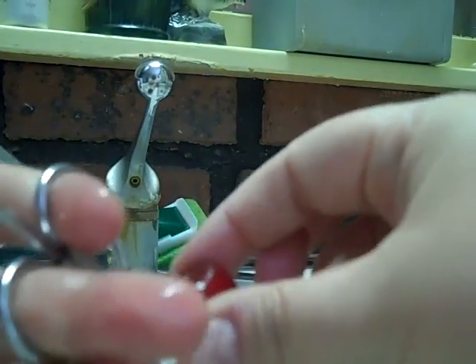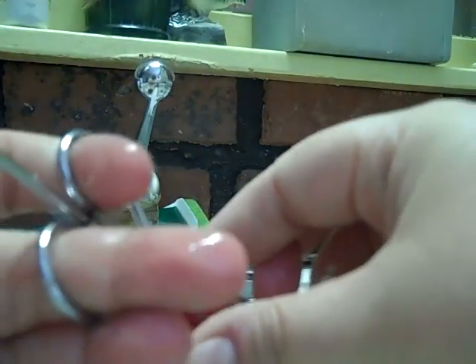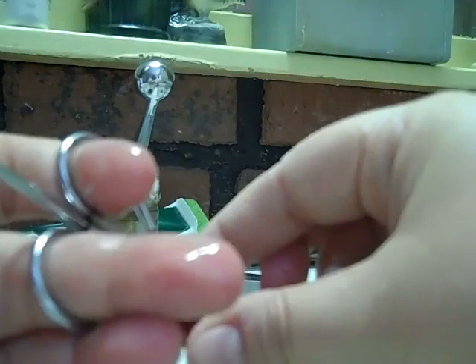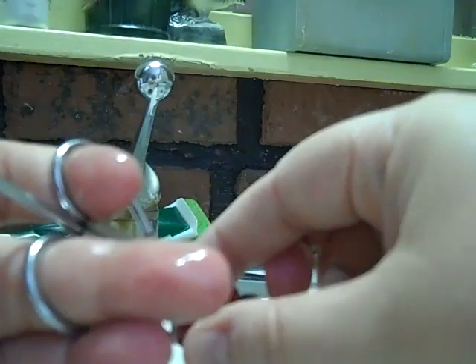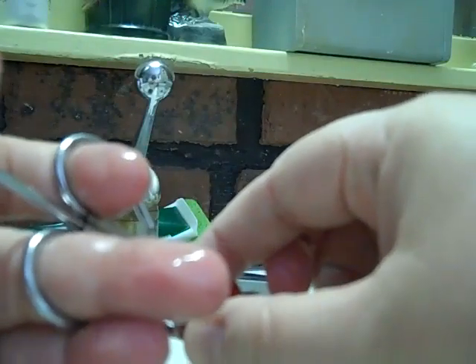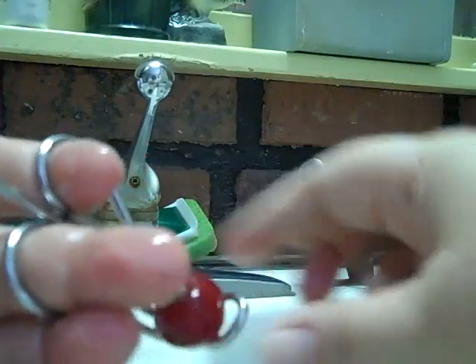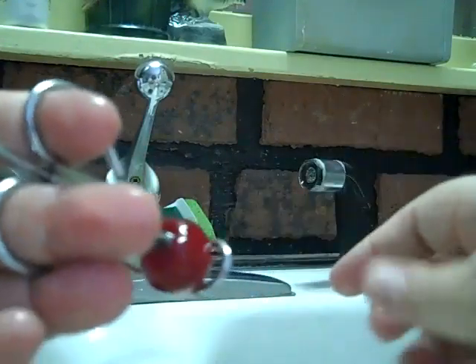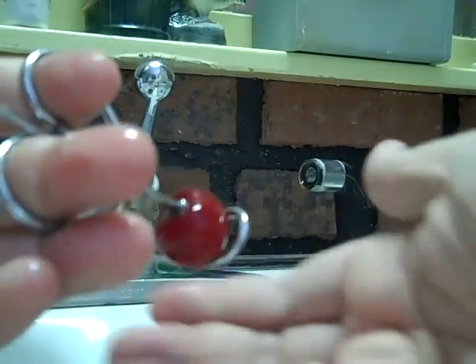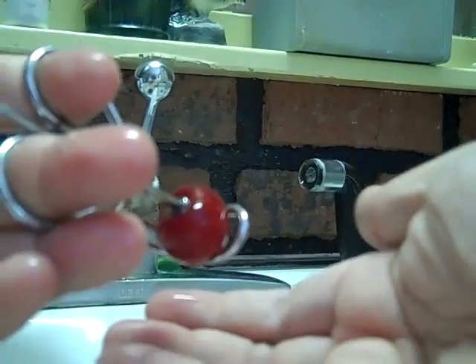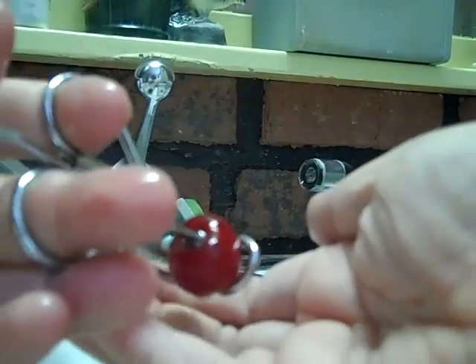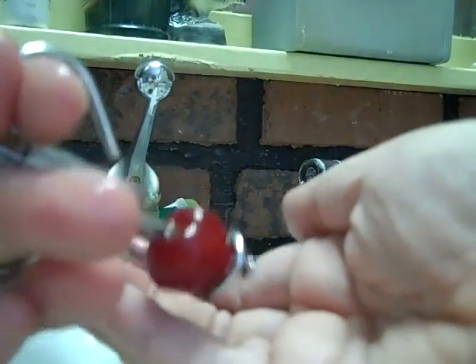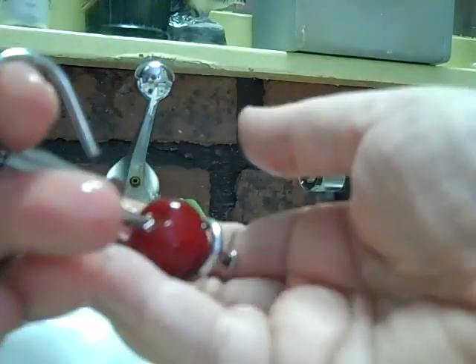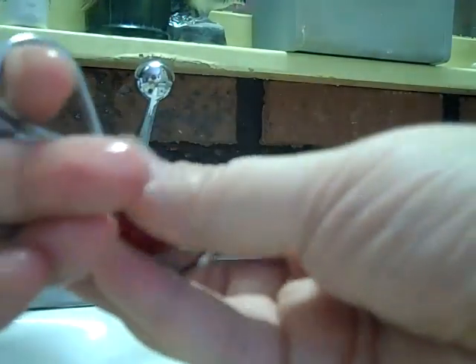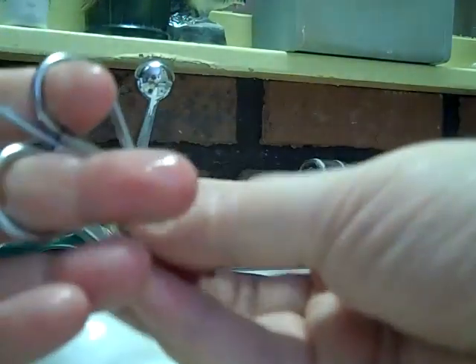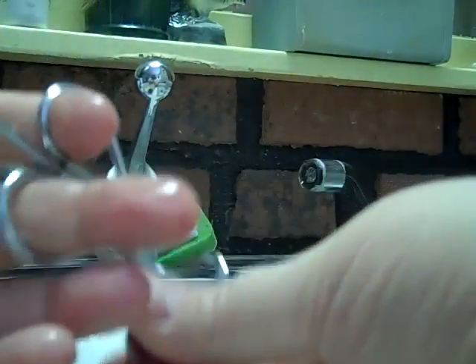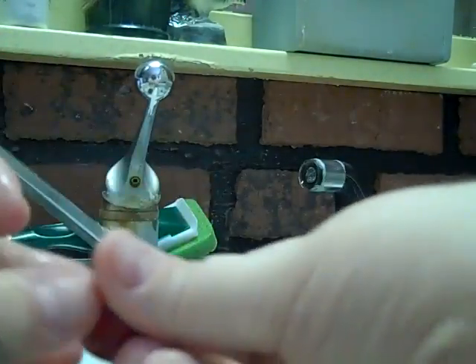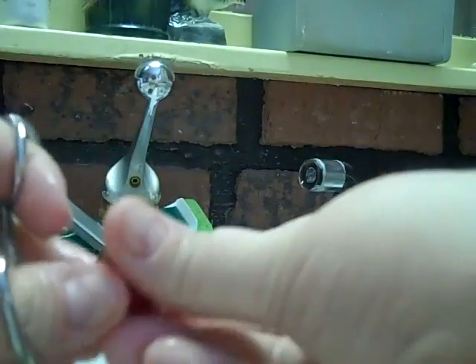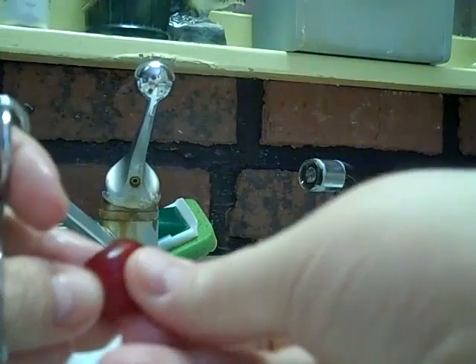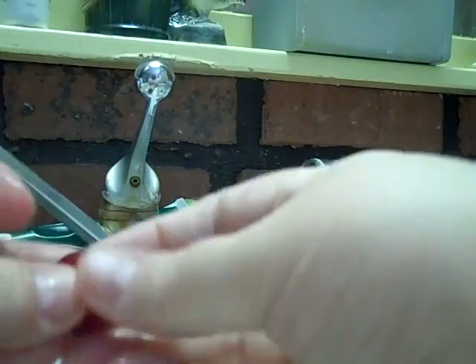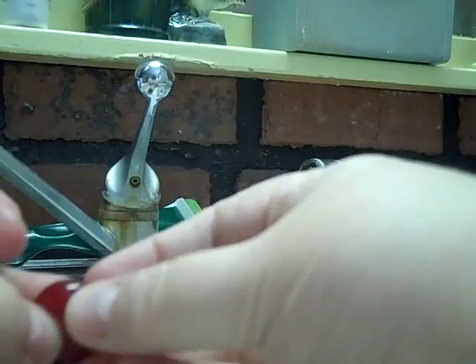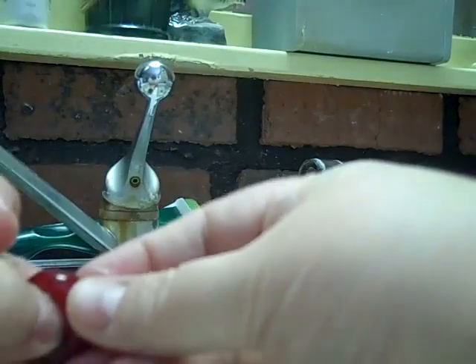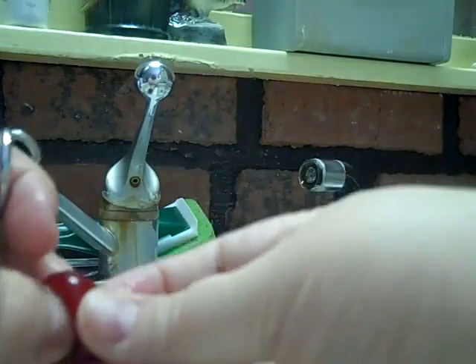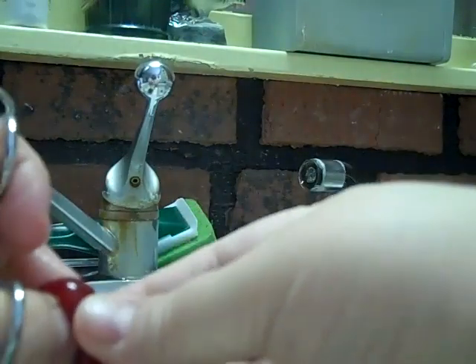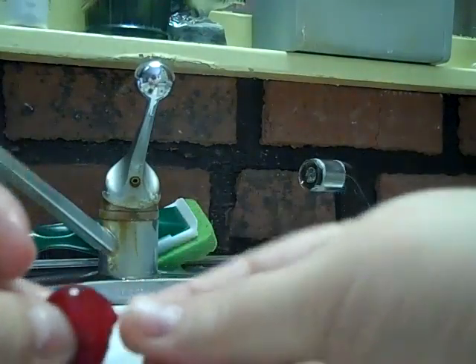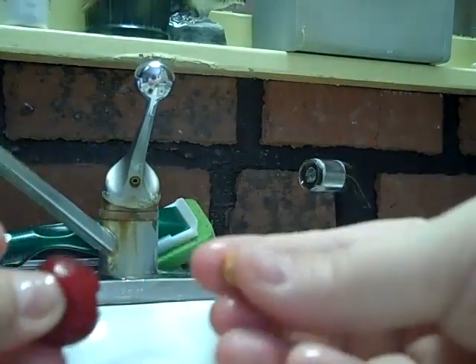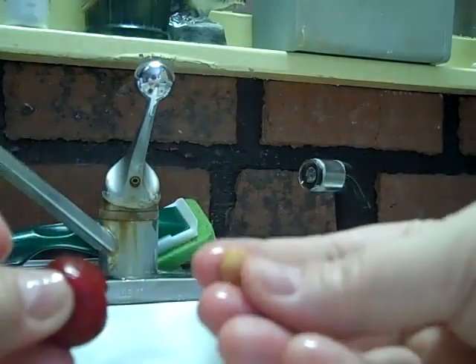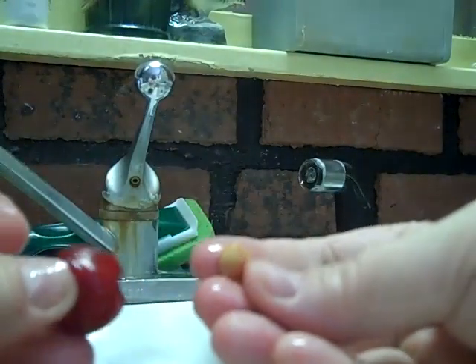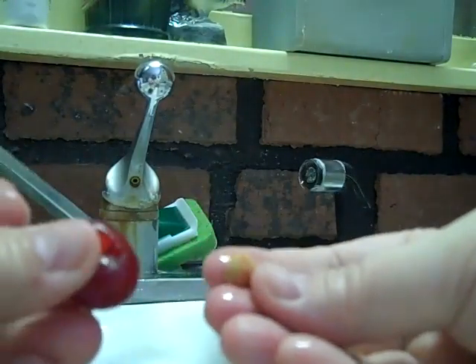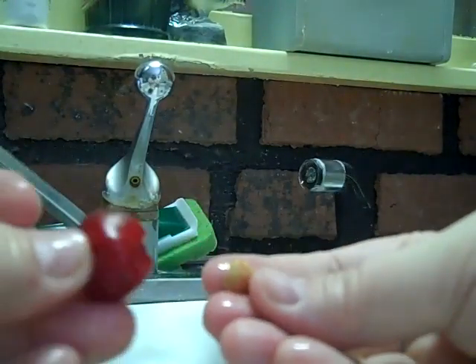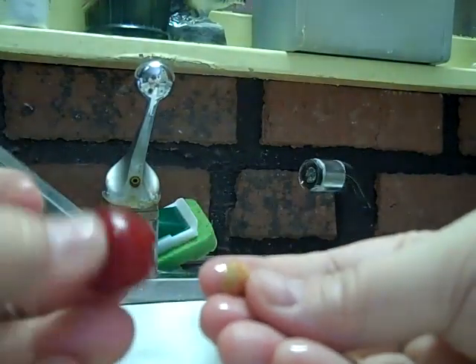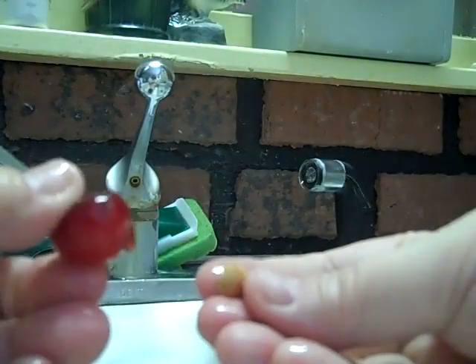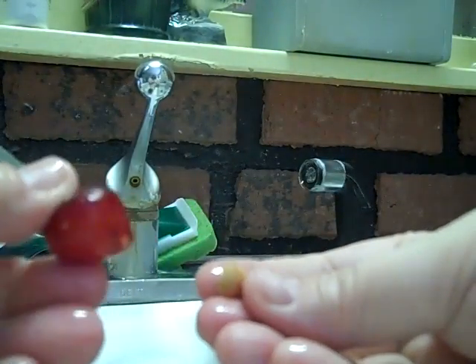Cherry in the pitter. Push it, and the pit comes out the bottom. See, there's the pit. So then you have a pitted cherry.